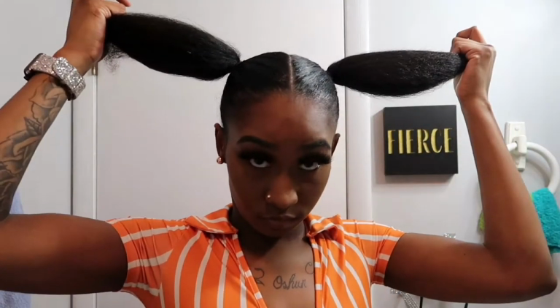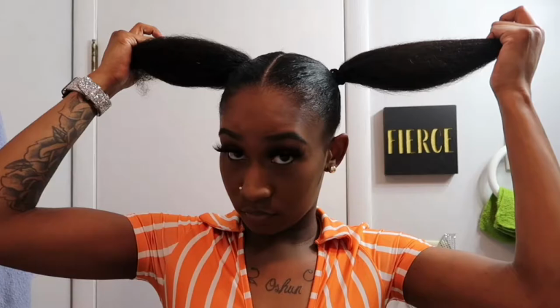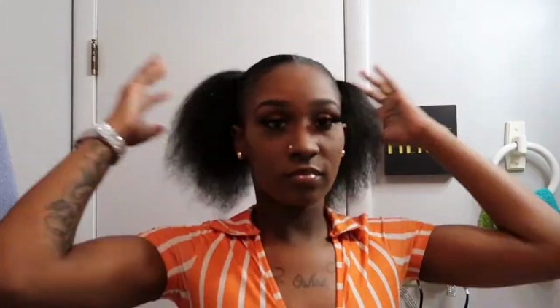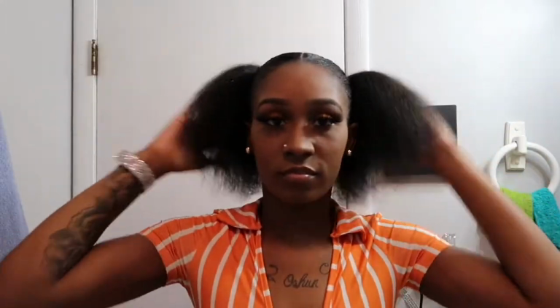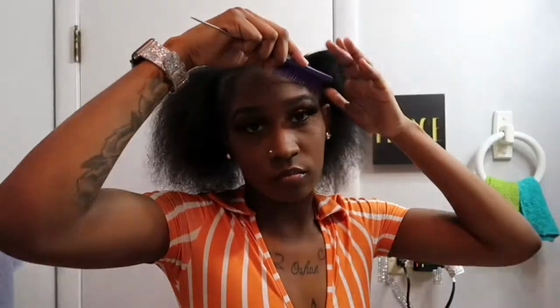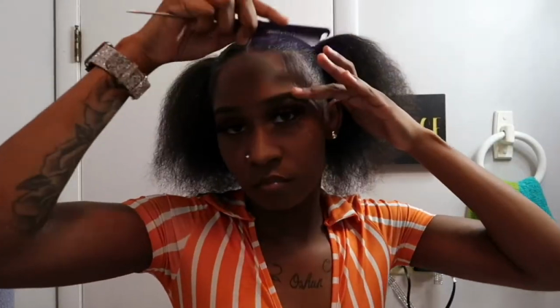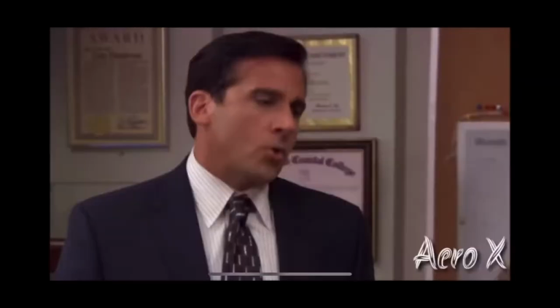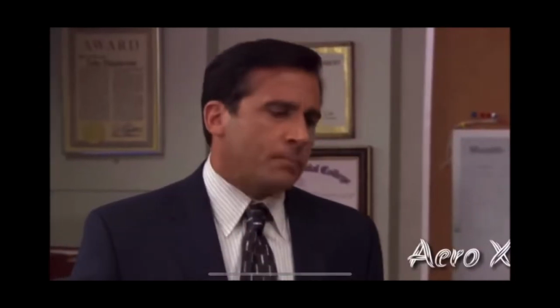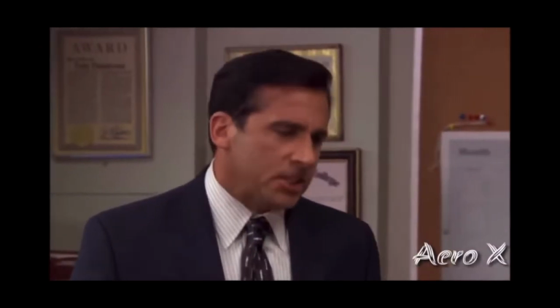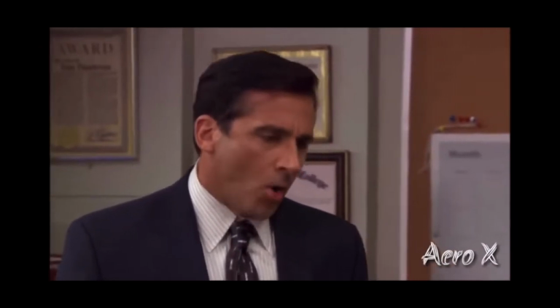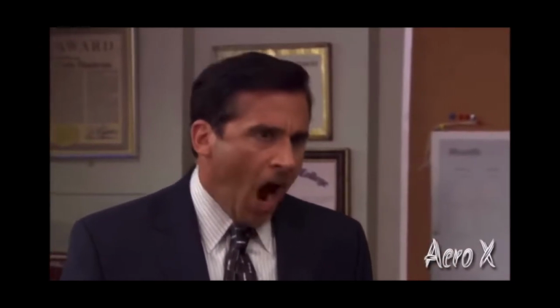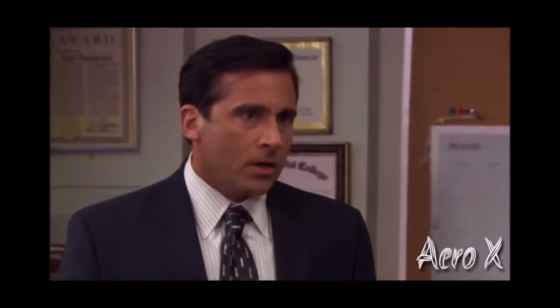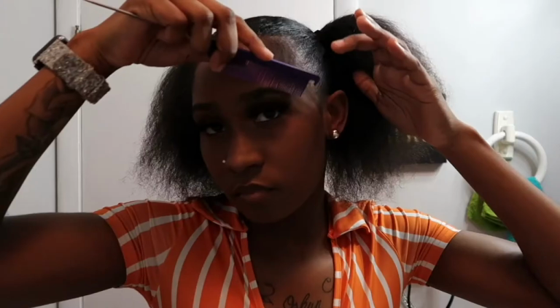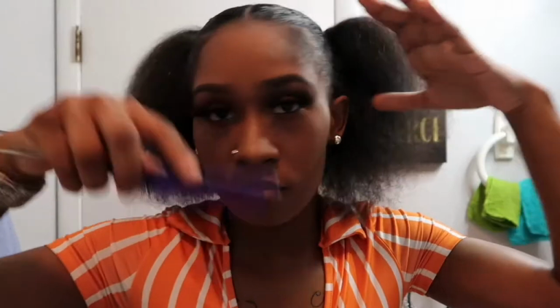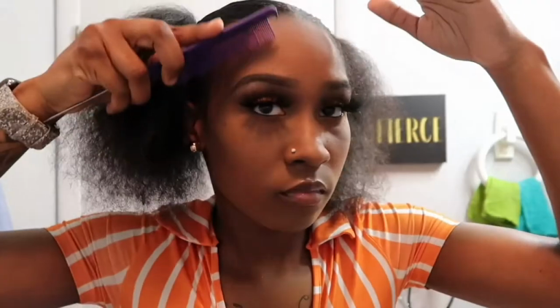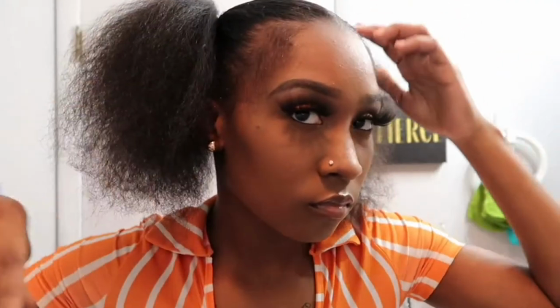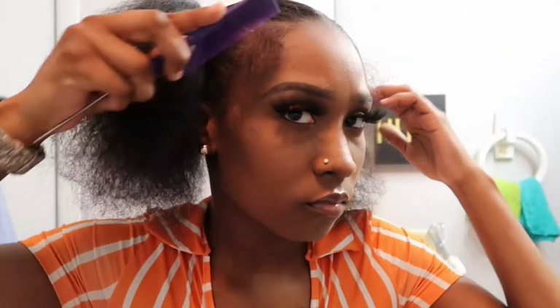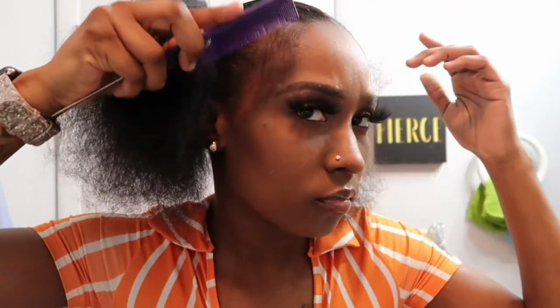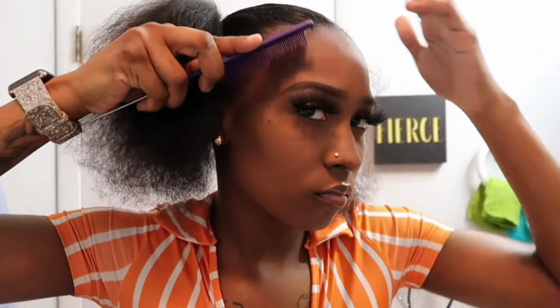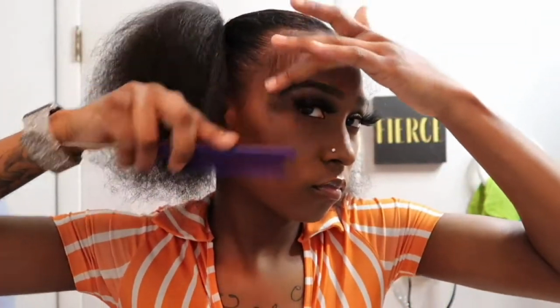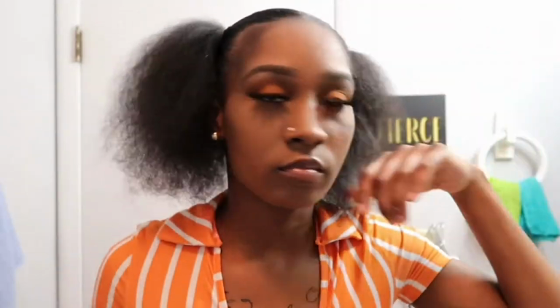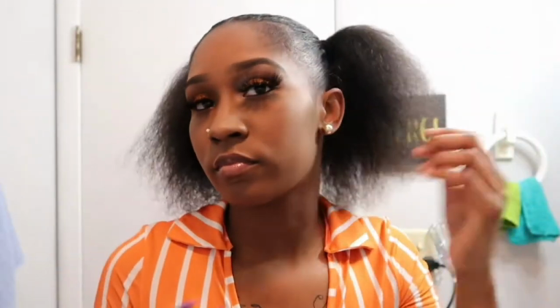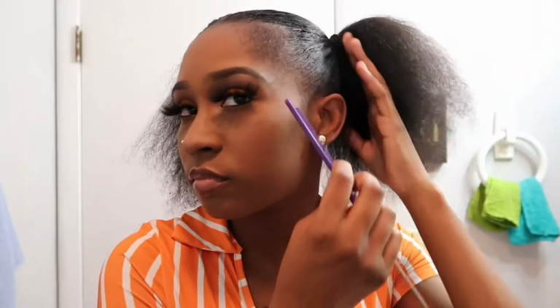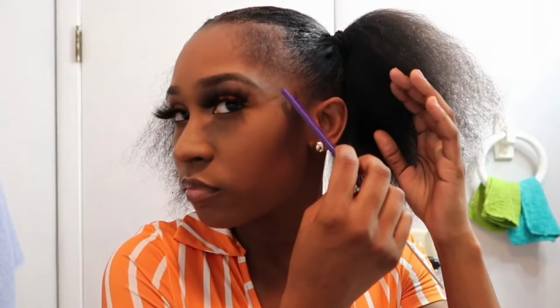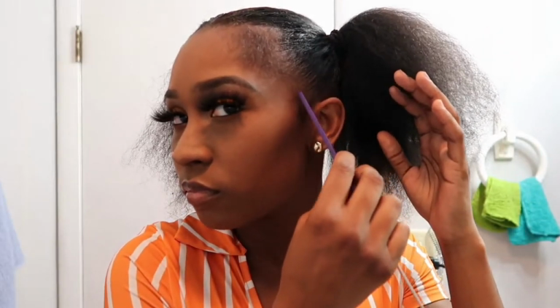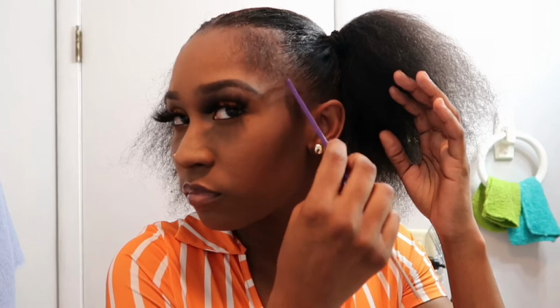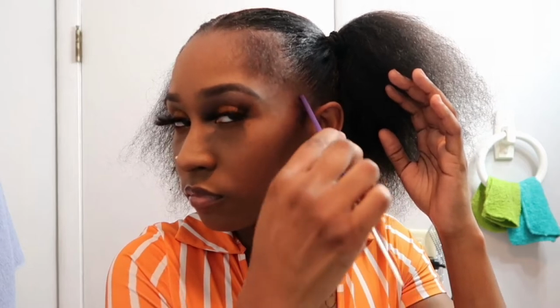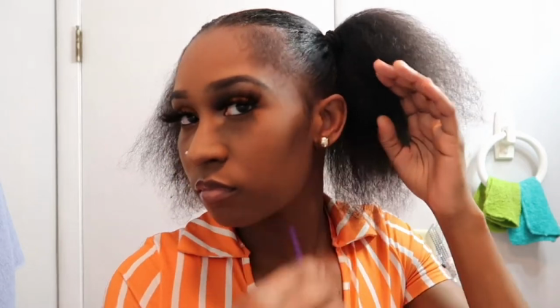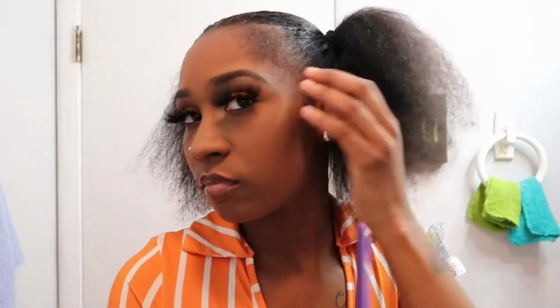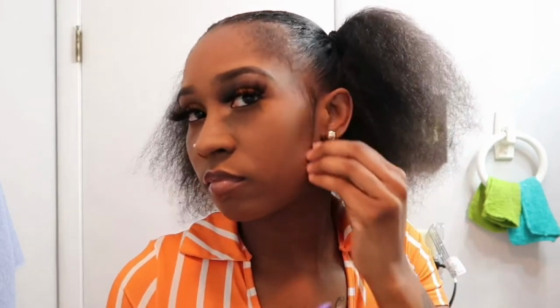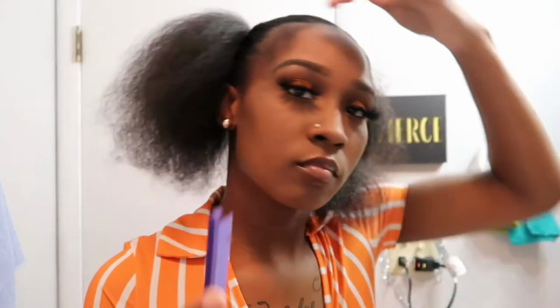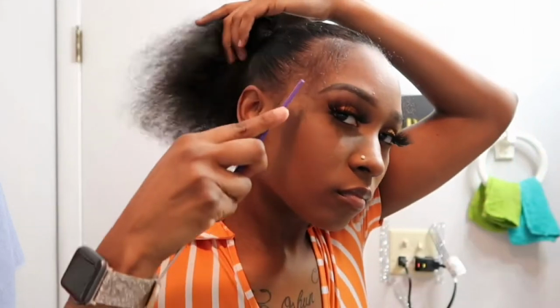Now I'm gonna bring out the adult hairs. I call them adult hairs because people keep telling me these aren't baby hairs since I'm forcing them — but there's no shame in my game, I know I still look cute.